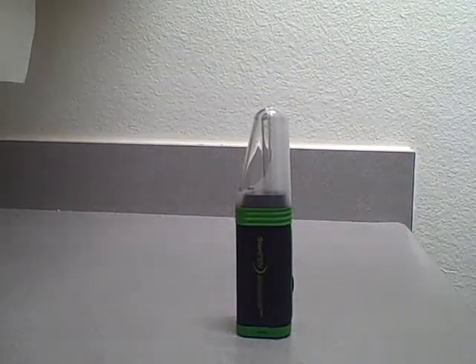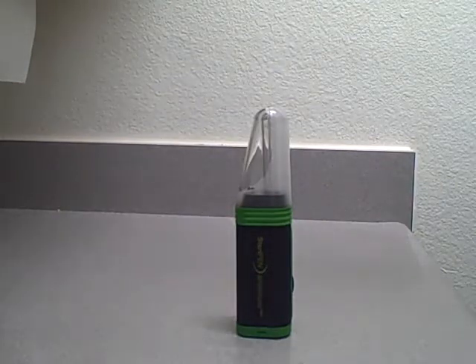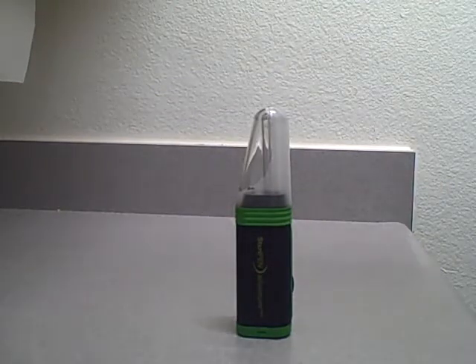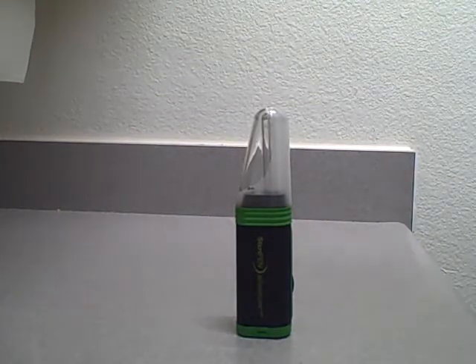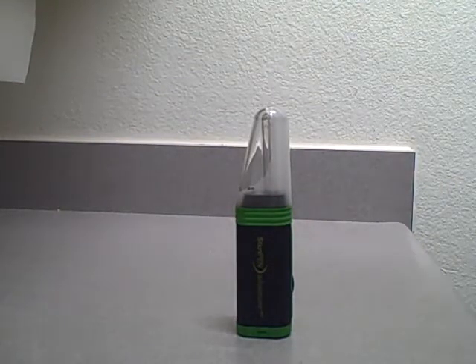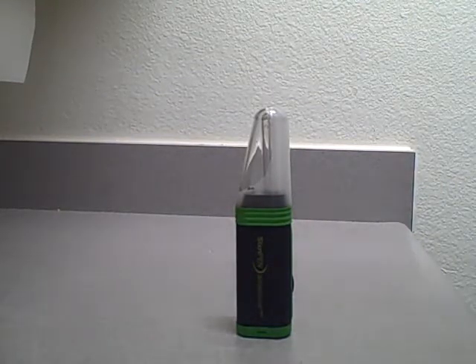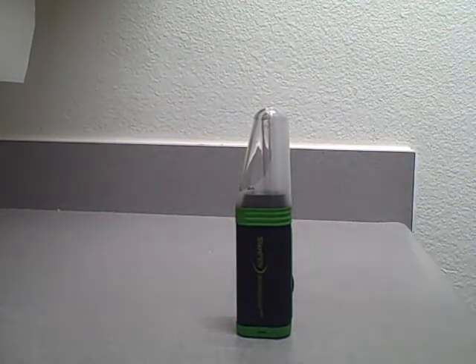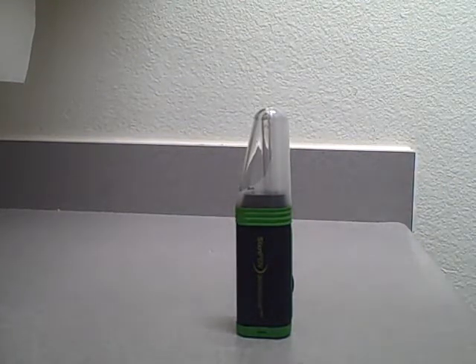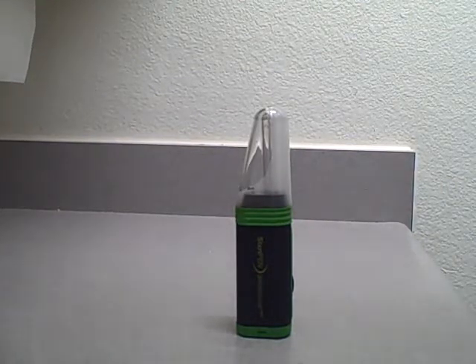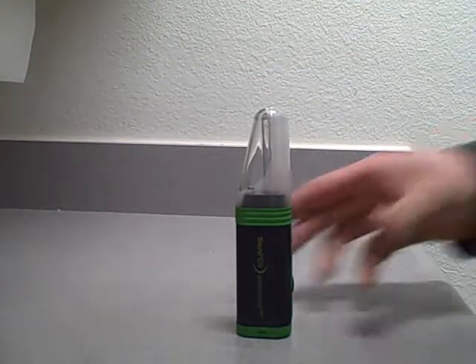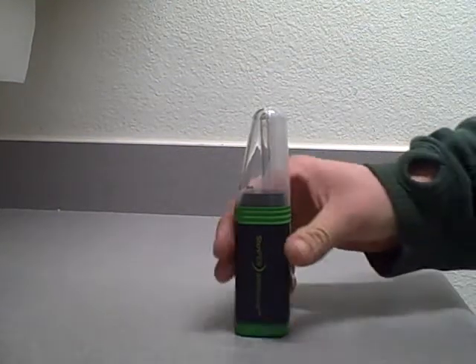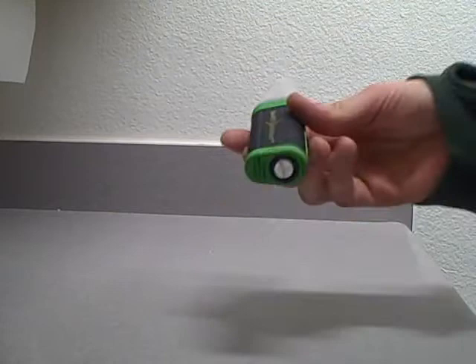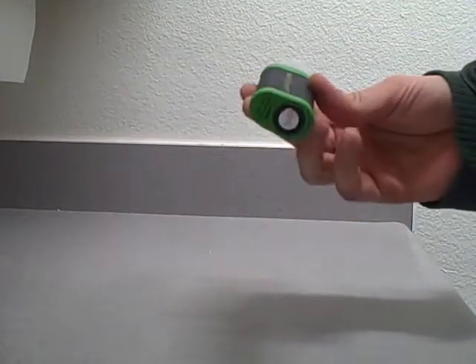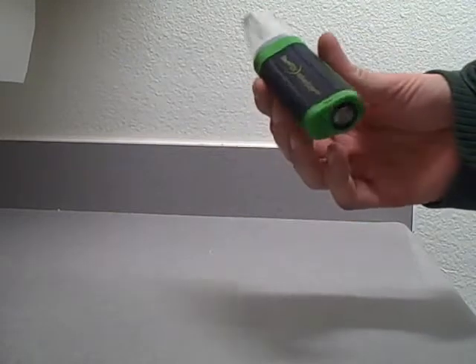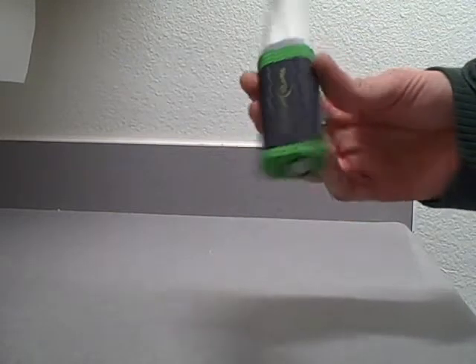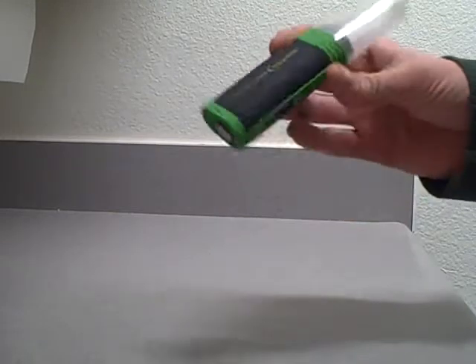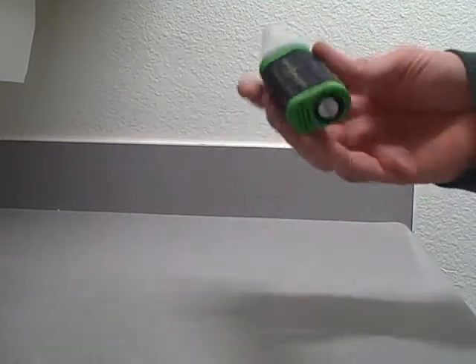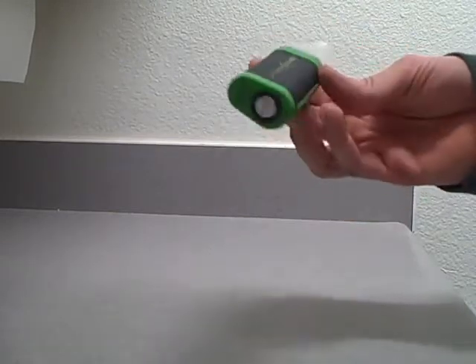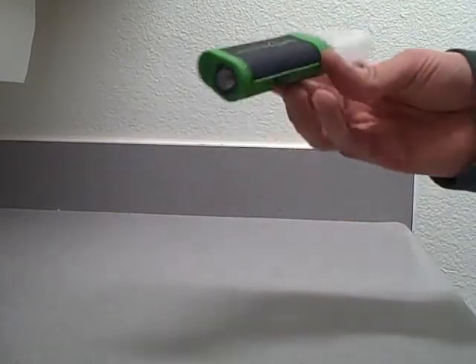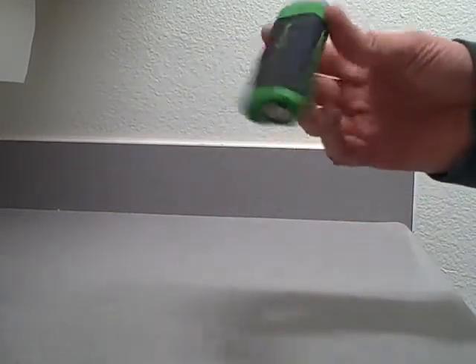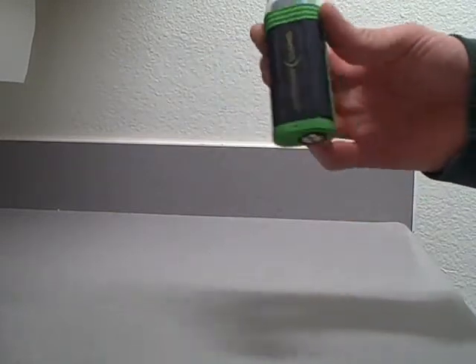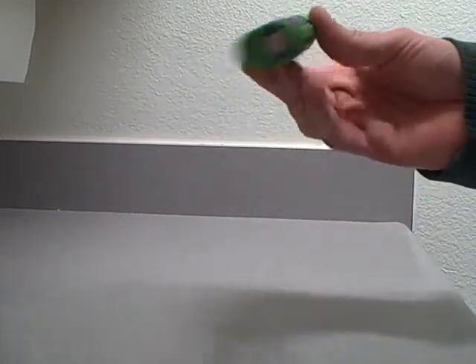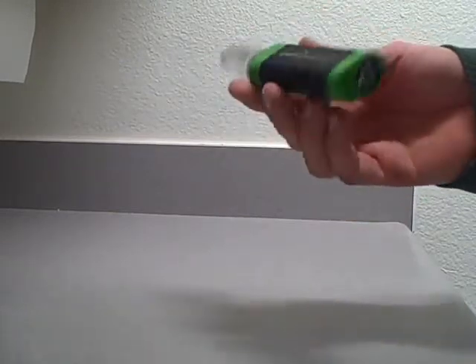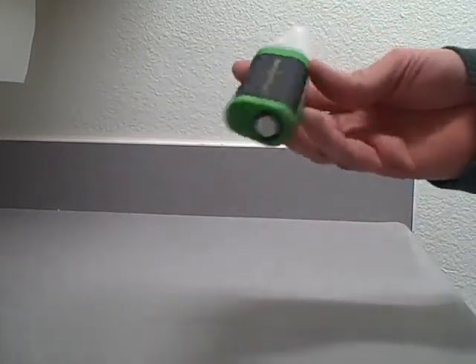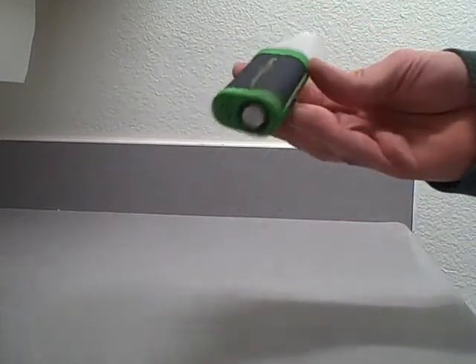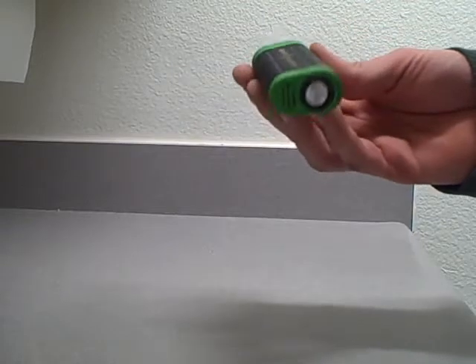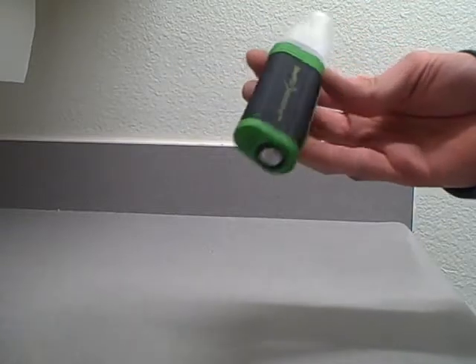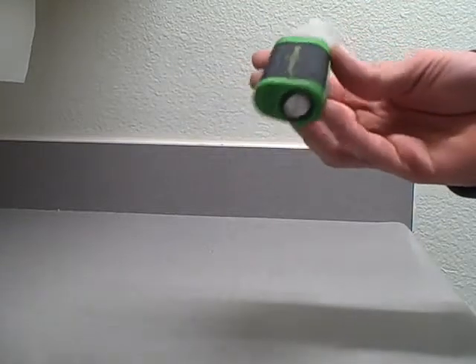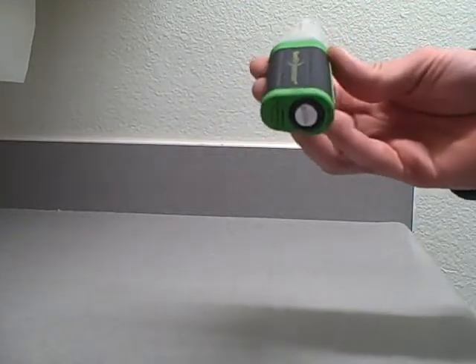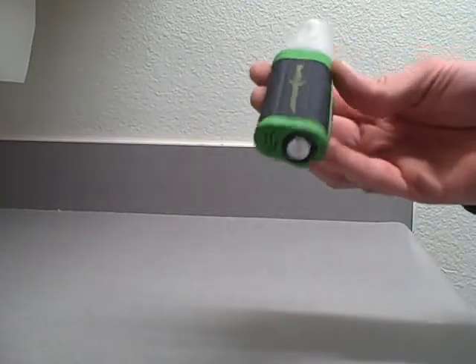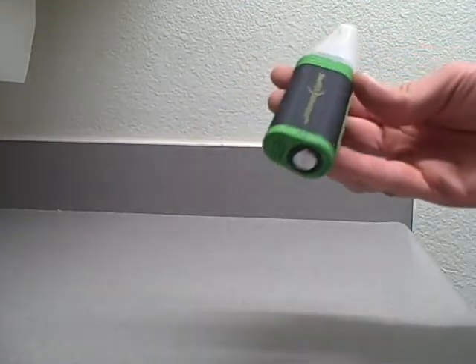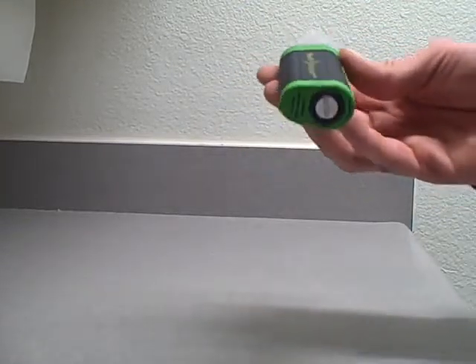Hey guys, today we're going to be doing a video on how to use the SteriPen, a portable water purifying device. It uses ultraviolet light to kill all the harmful bacteria in bad water — at least 99.9% of it.